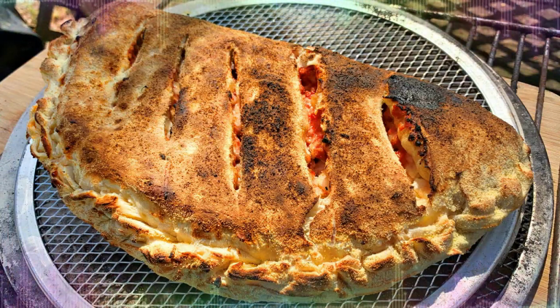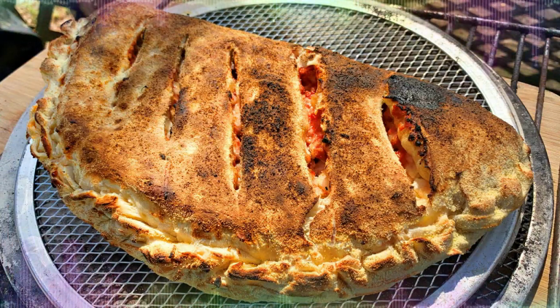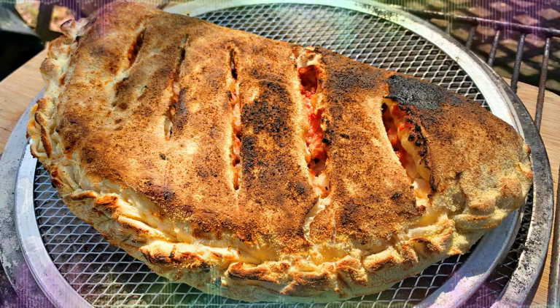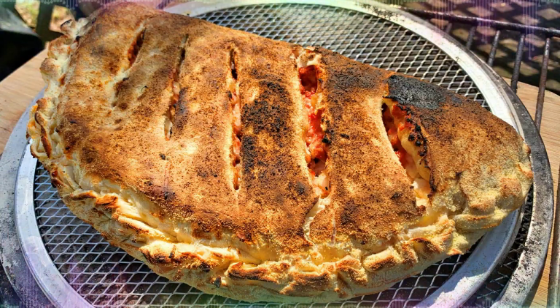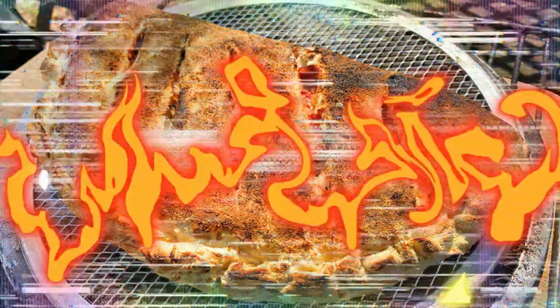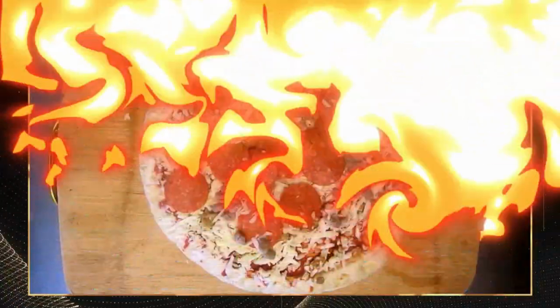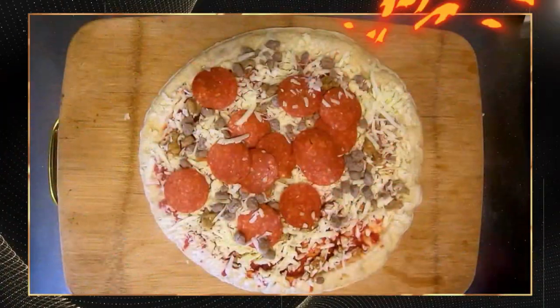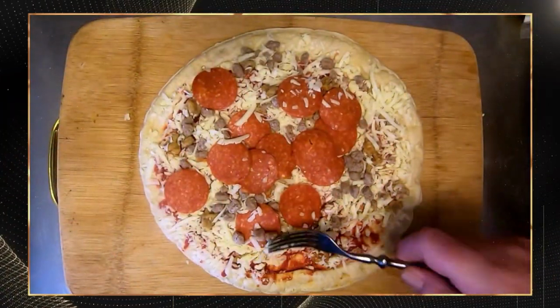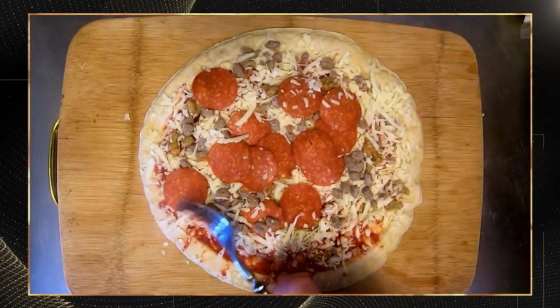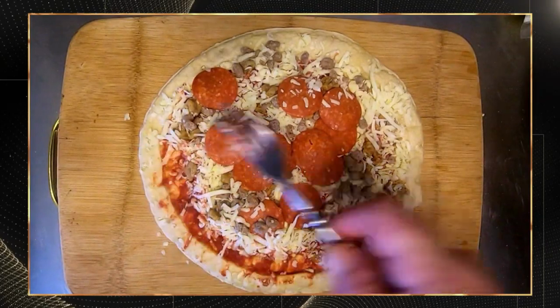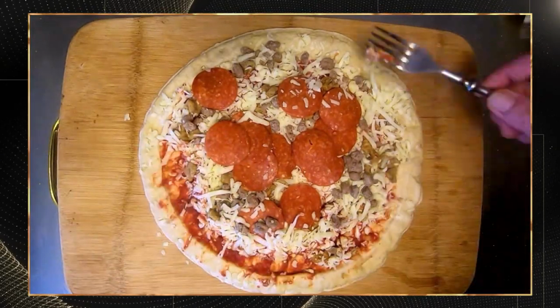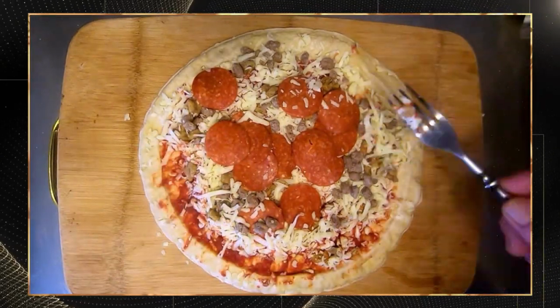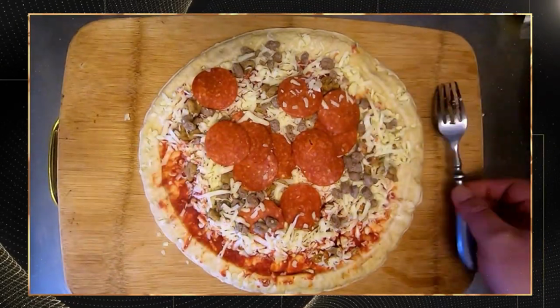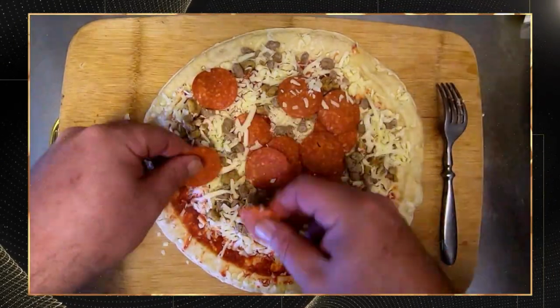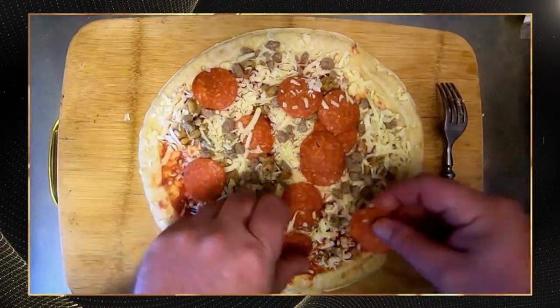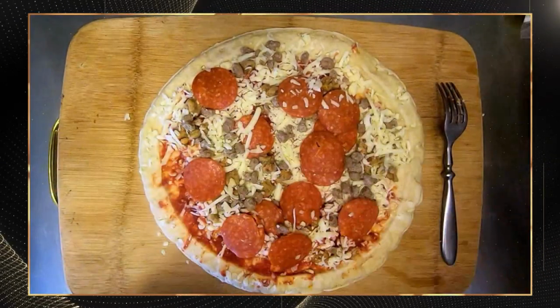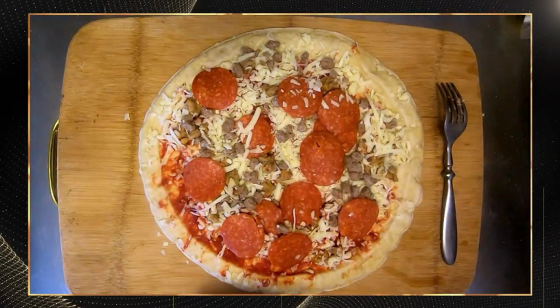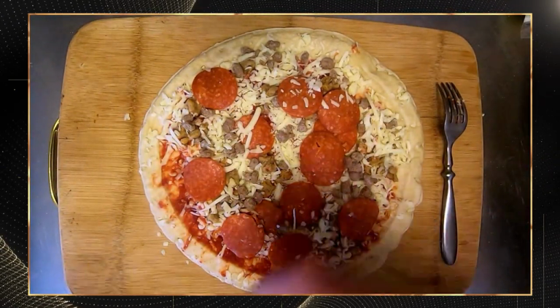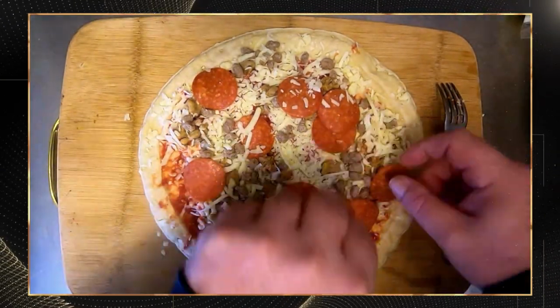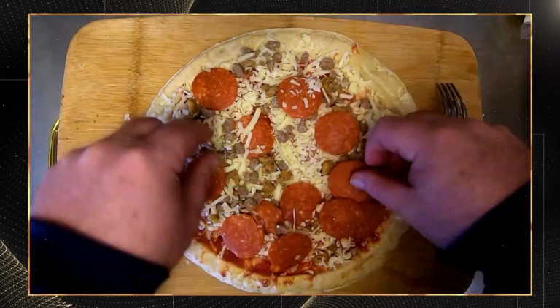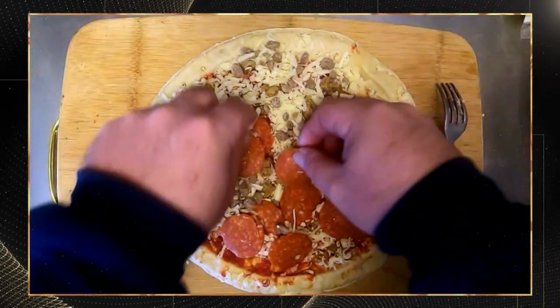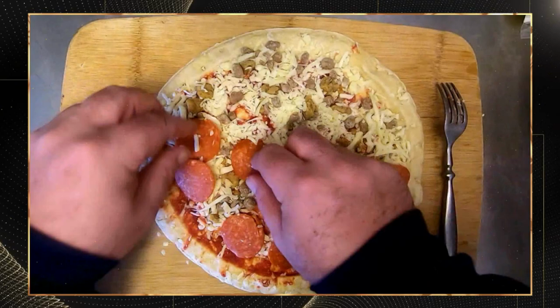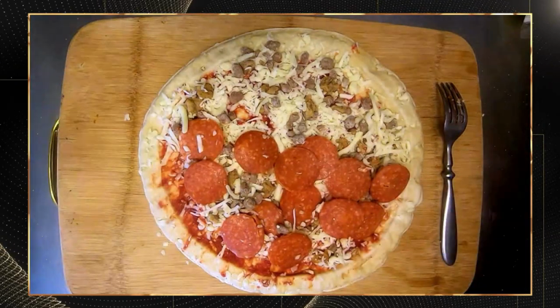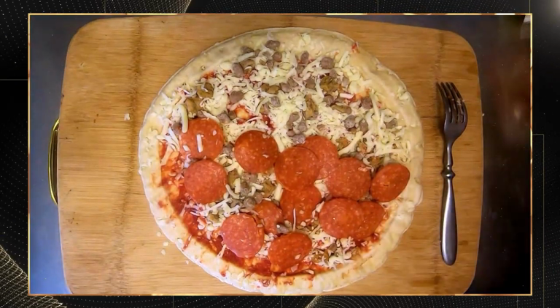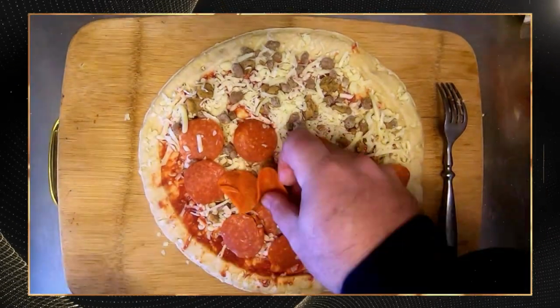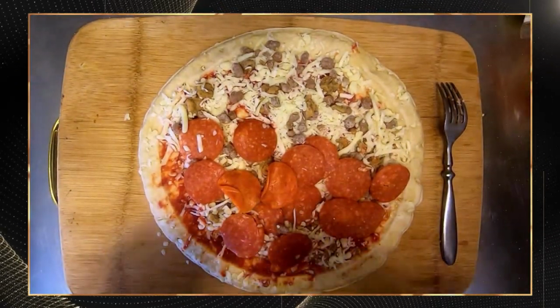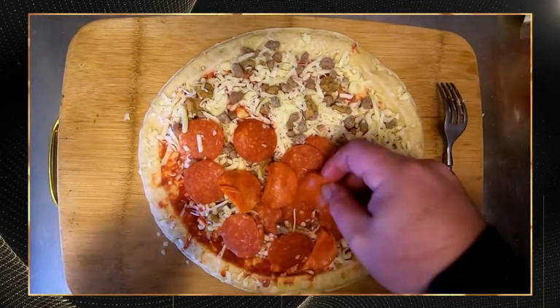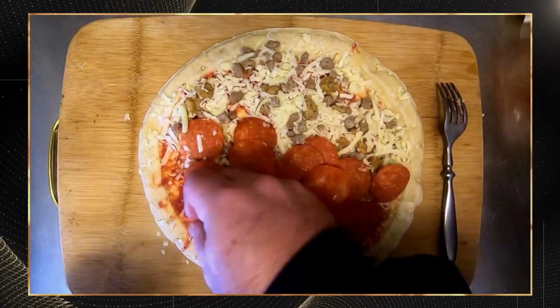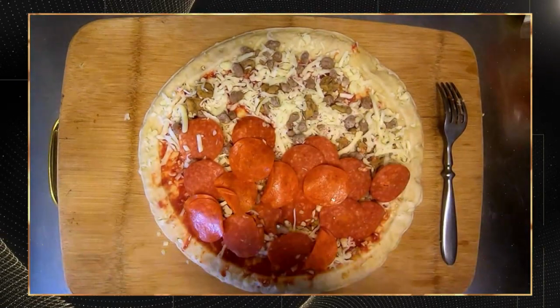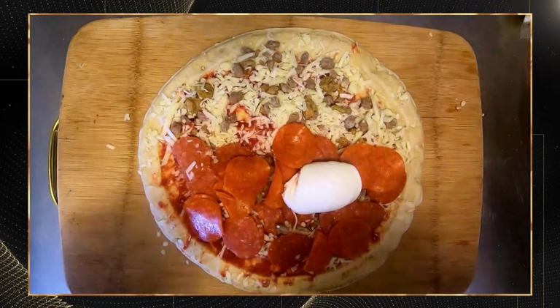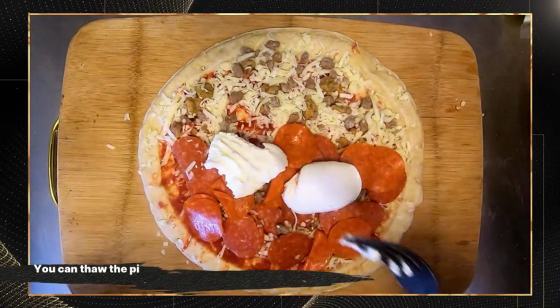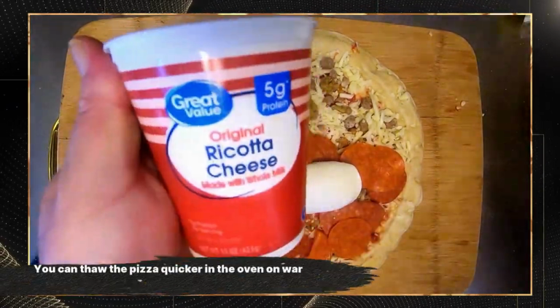I'm also going to show you how to elevate a $4 frozen pizza and turn it into something amazing. Obviously, if you got the time to make homemade dough, it's going to be better. But hey, if everybody had time to make homemade dough, we wouldn't be buying bread at the grocery store. This is an awesome hack for when you don't have time to prep, but you want to make something awesome that night.